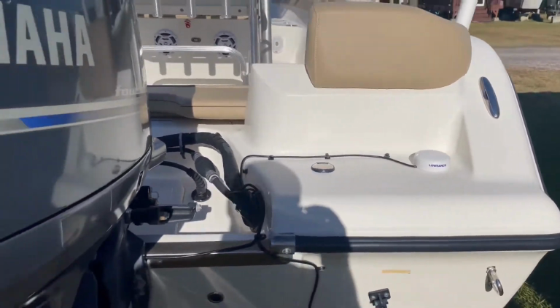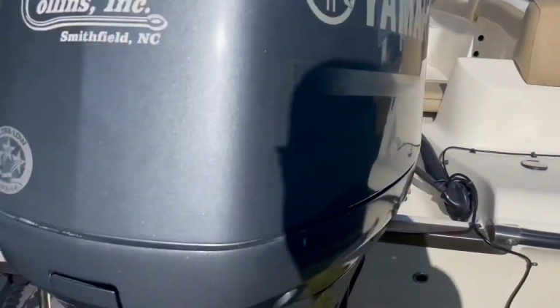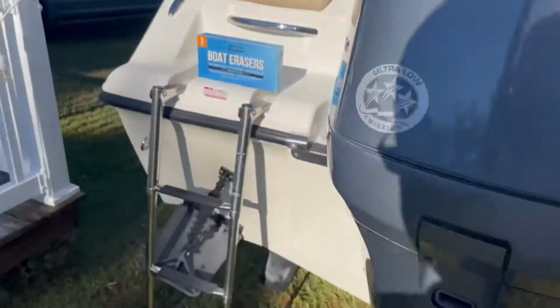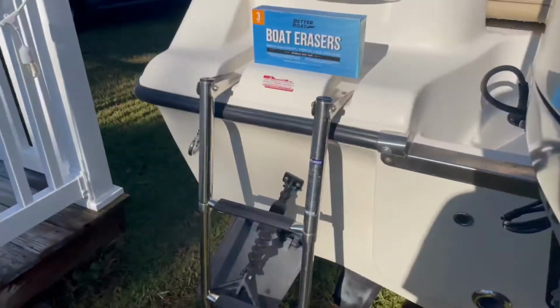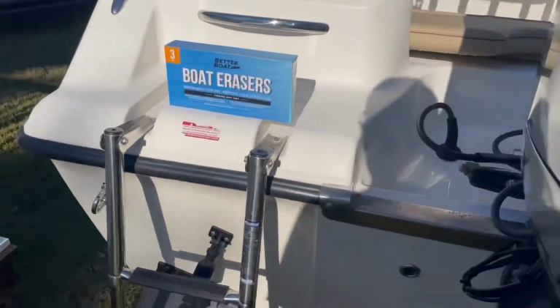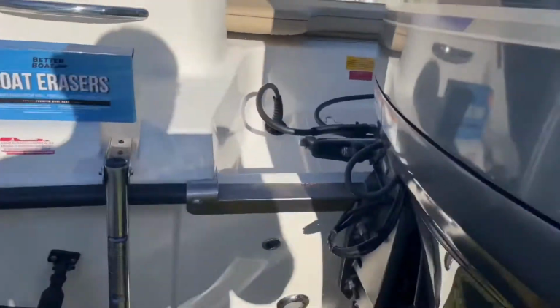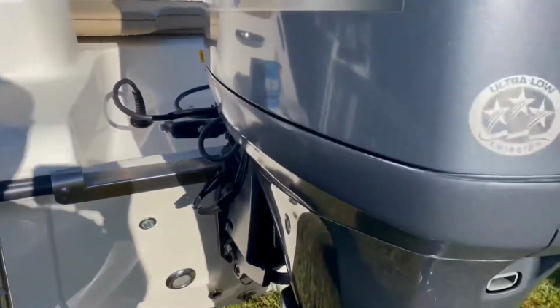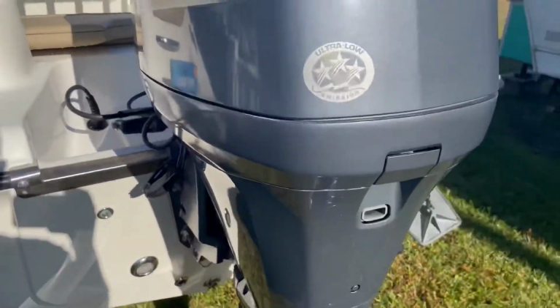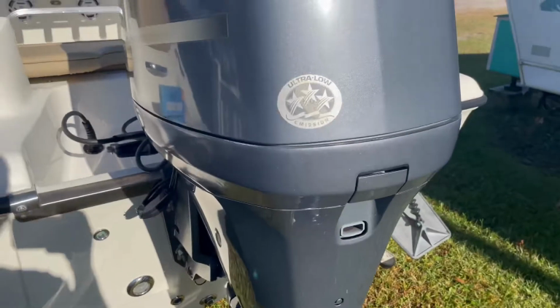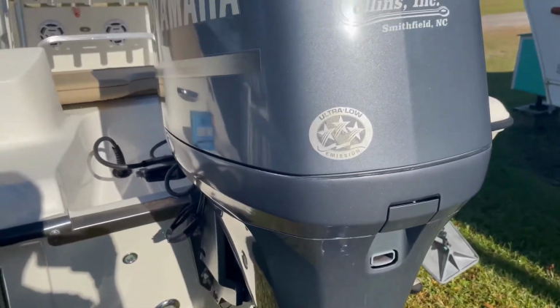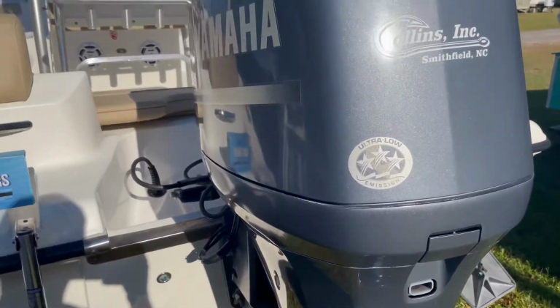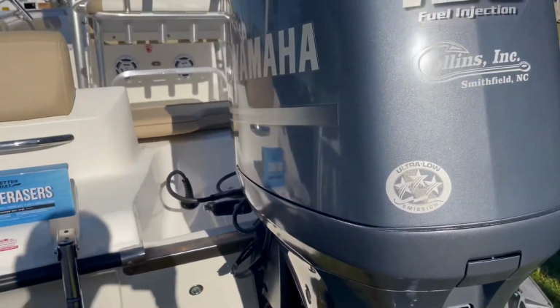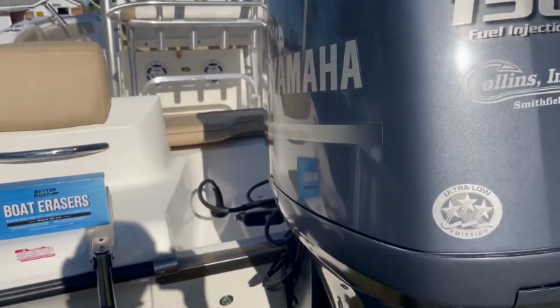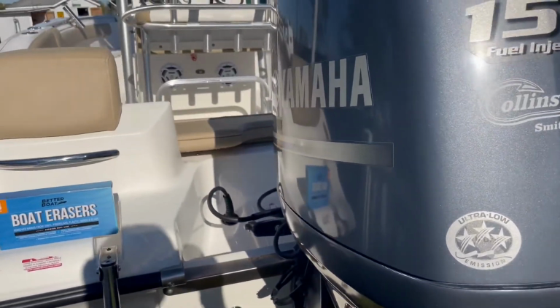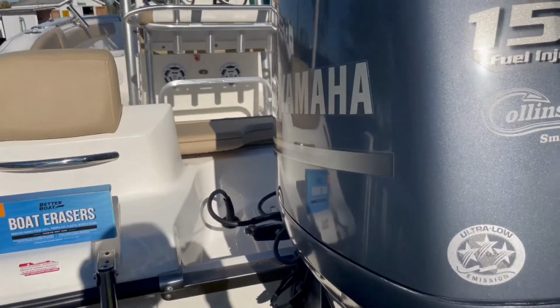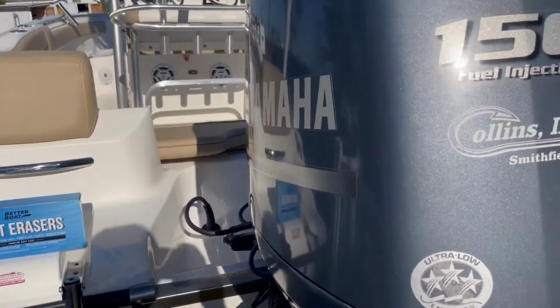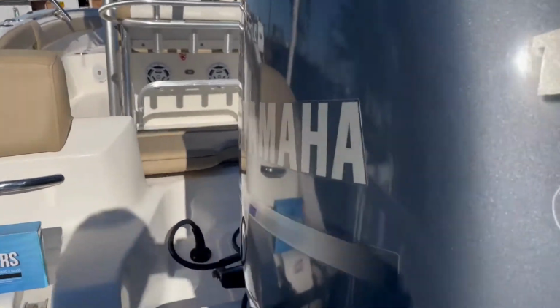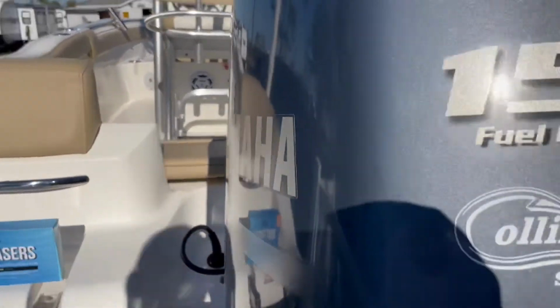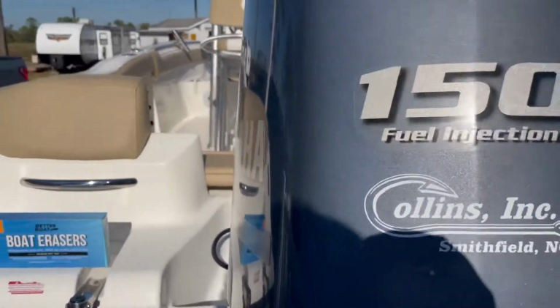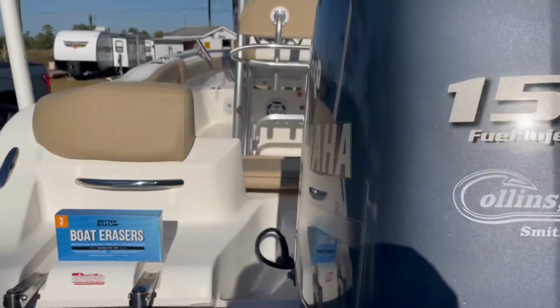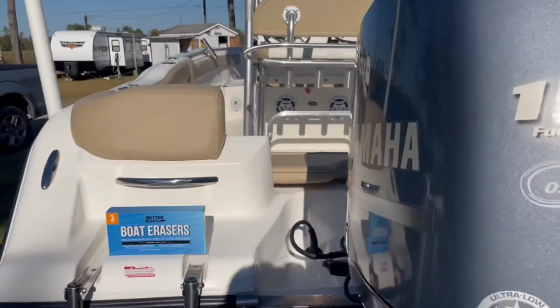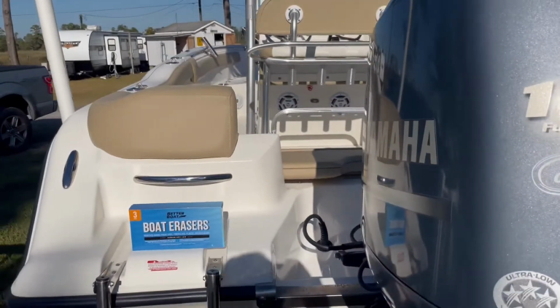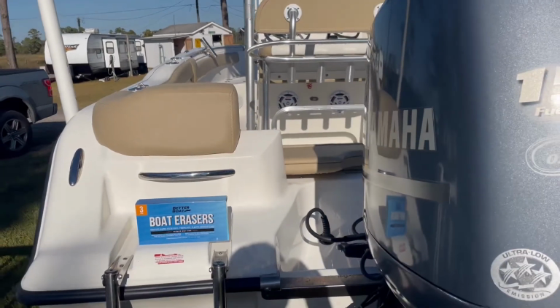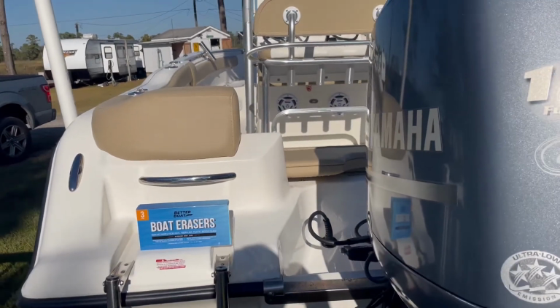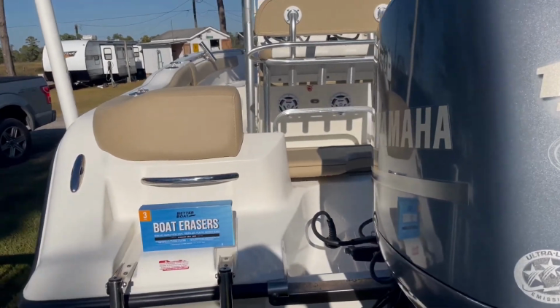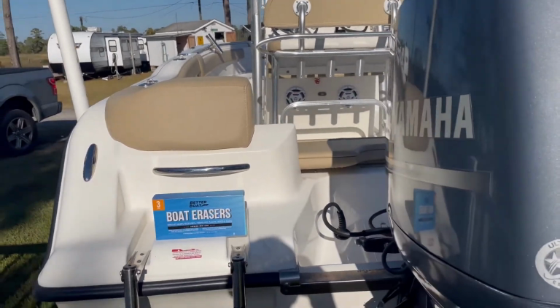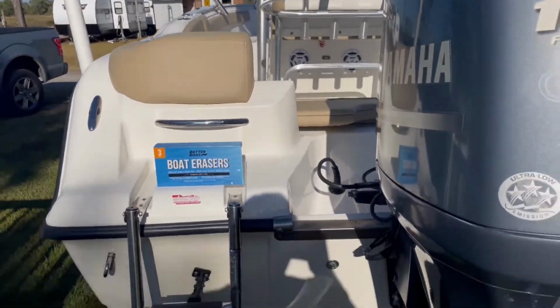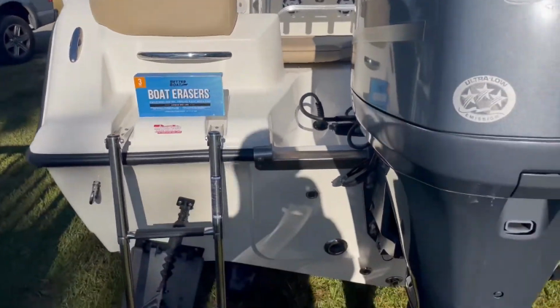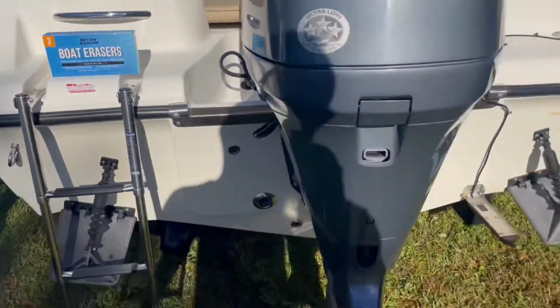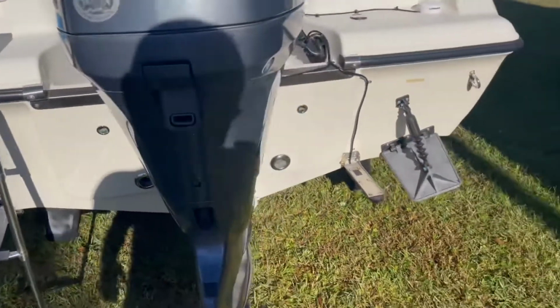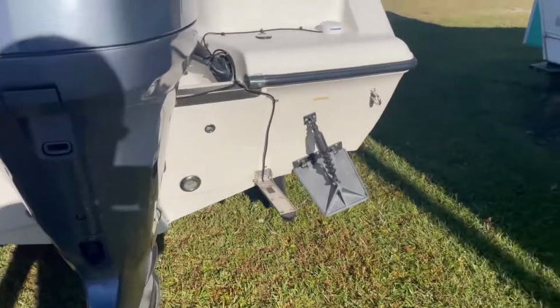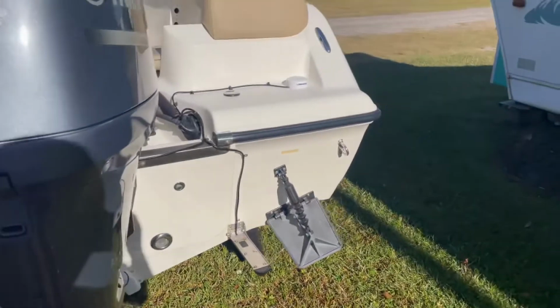I'd put like Clorox, mildew cleaner, all kind of stuff all over scuff marks on my fiberglass, on my vinyl seats, speaker covers which are plastic — a little bit of everything. You get marks on all over stuff.